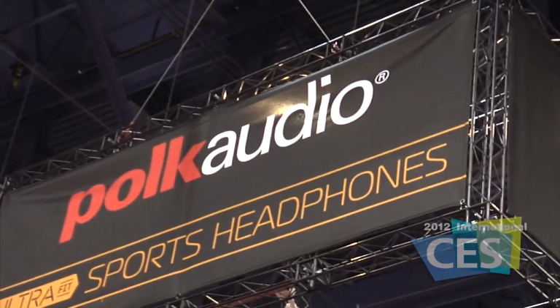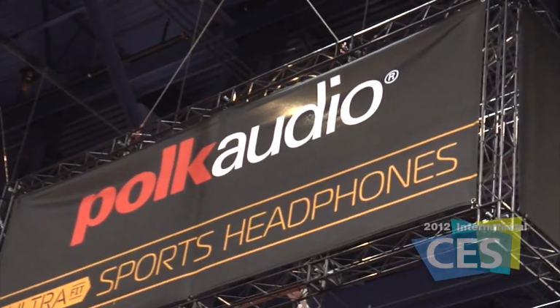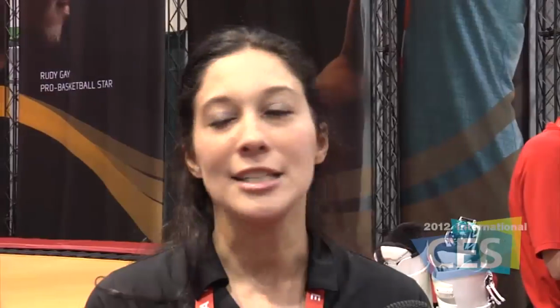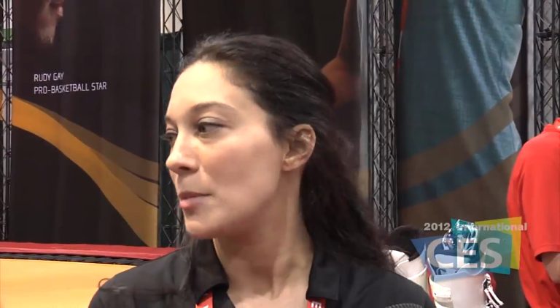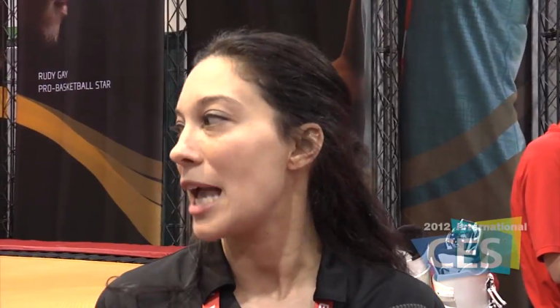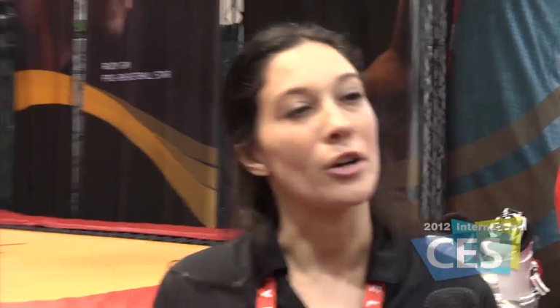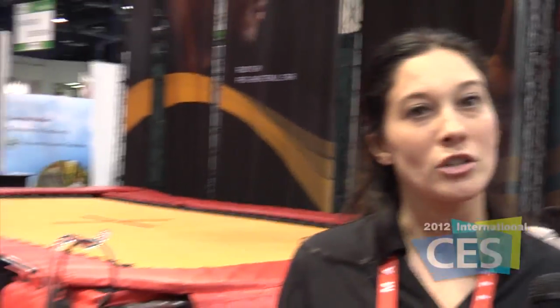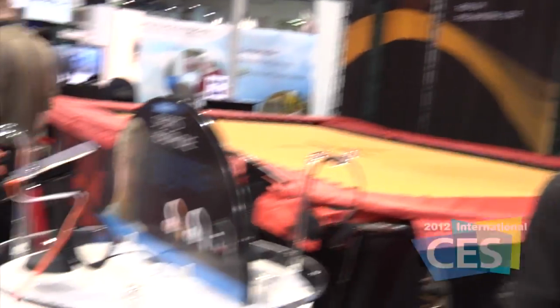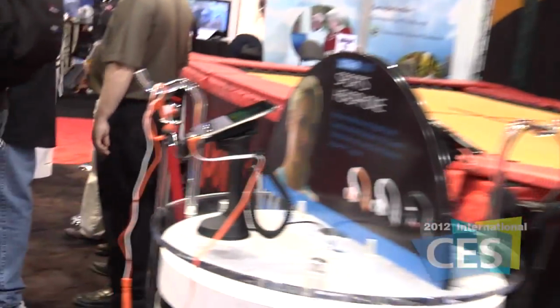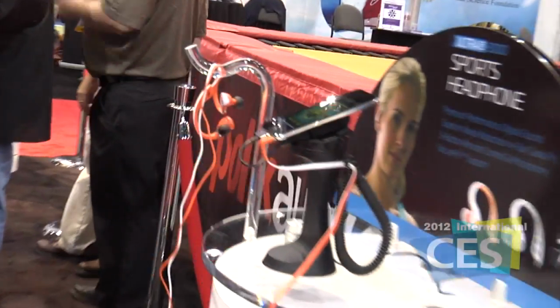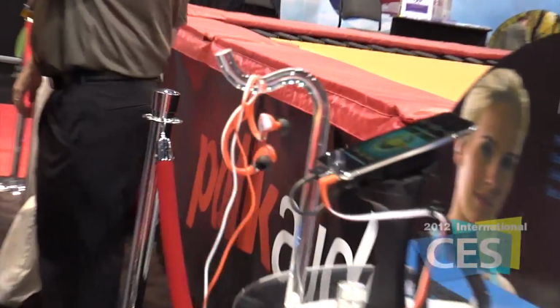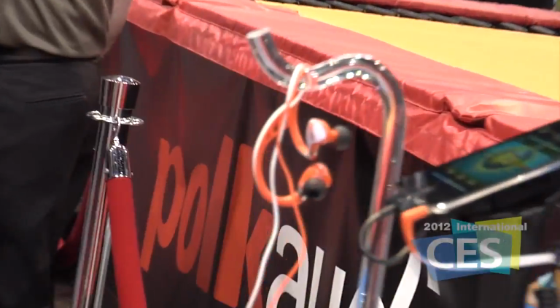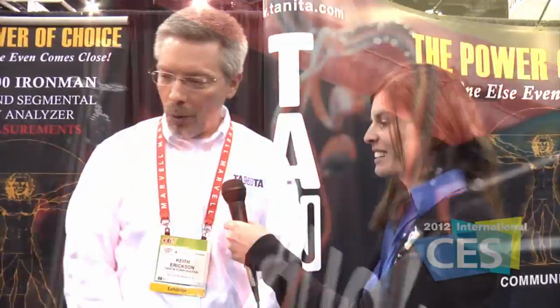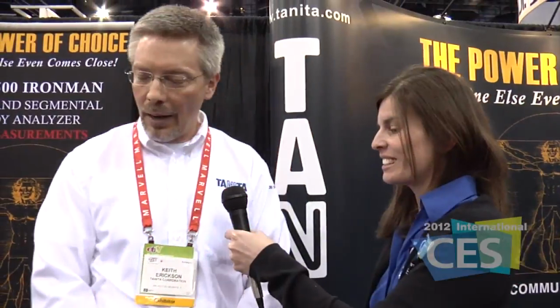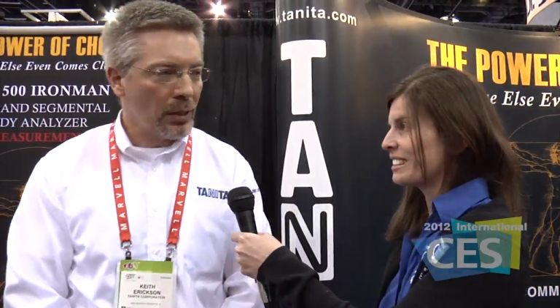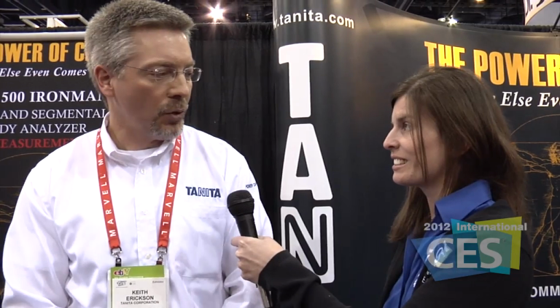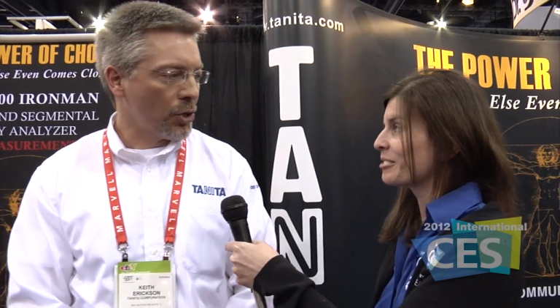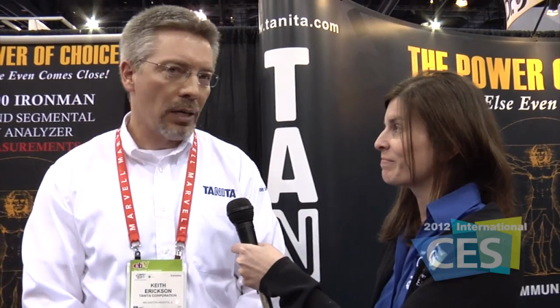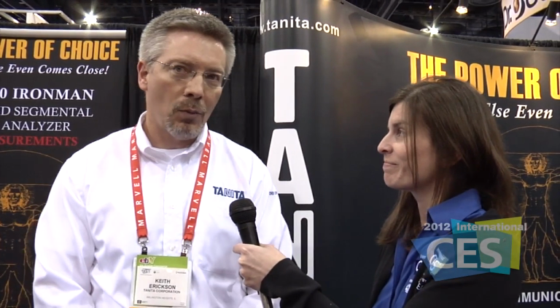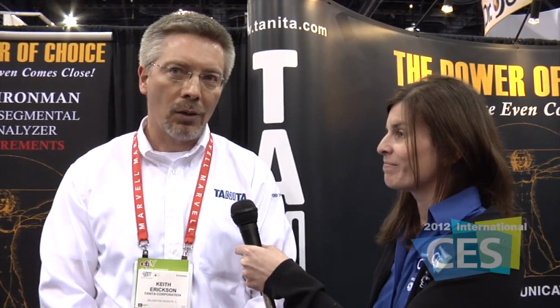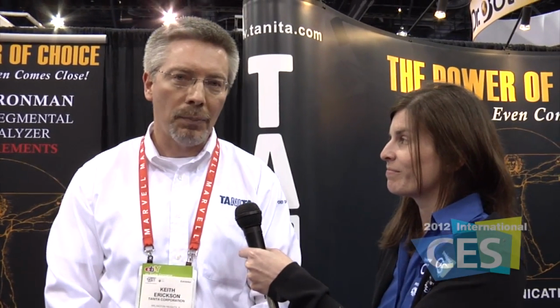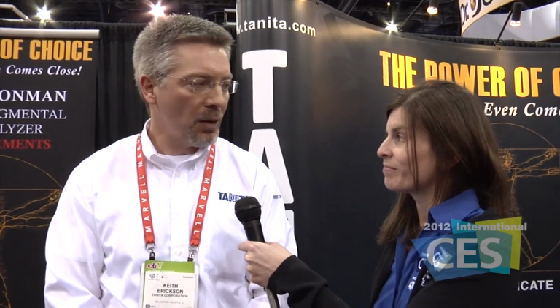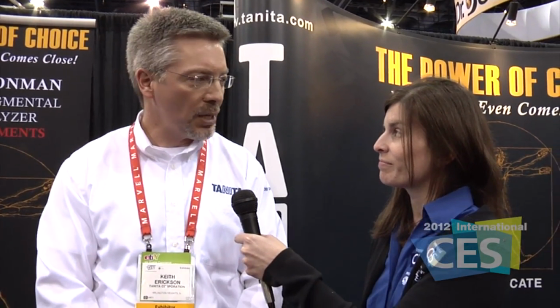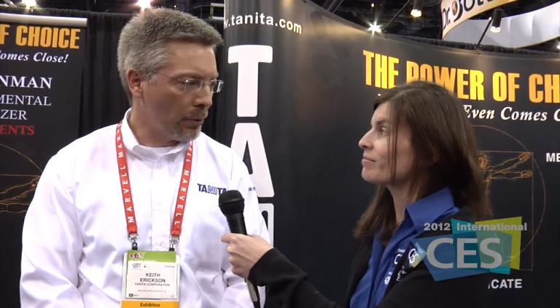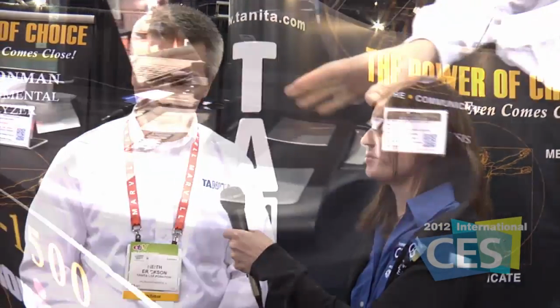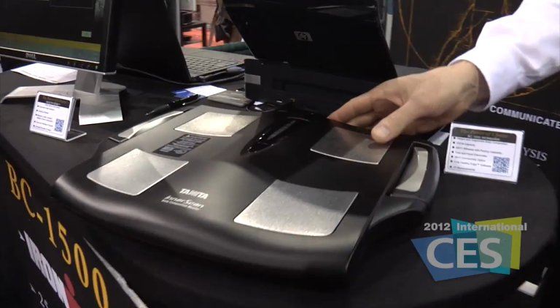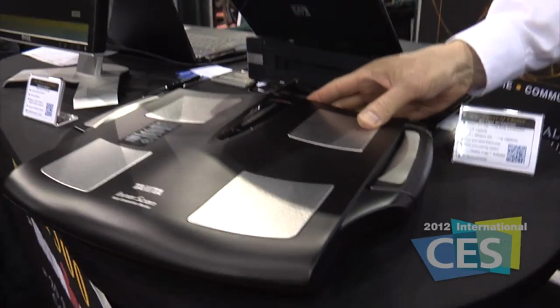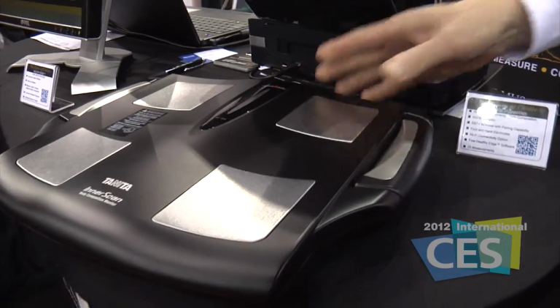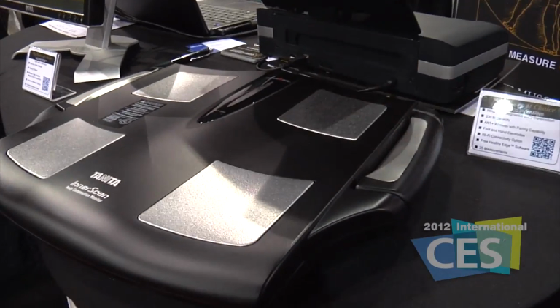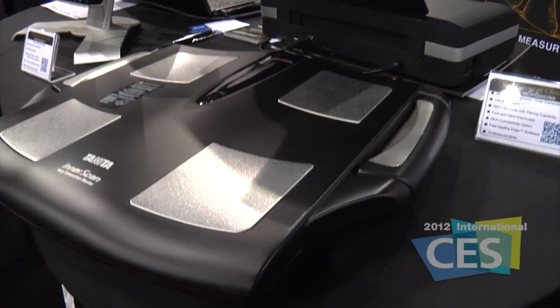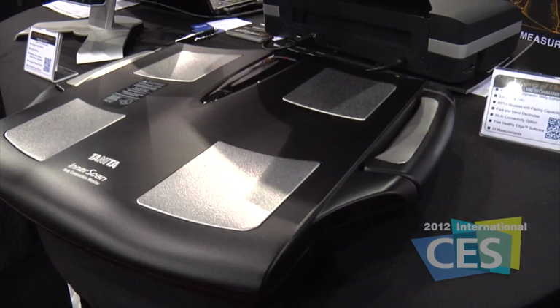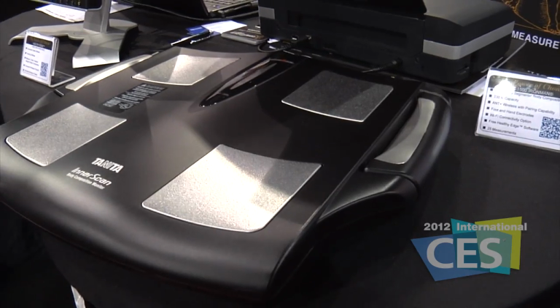They spent a lot of time coming out with their UltraFit line, which launched this fall. What they're showing this year is a new model called the BC 1500 — it's a segmental body composition scale.